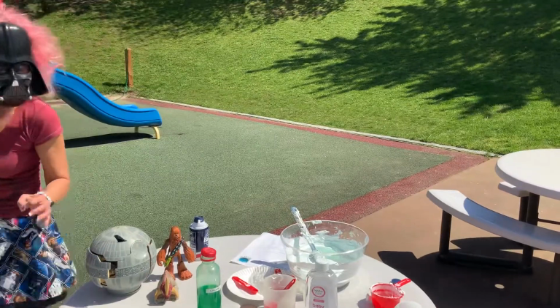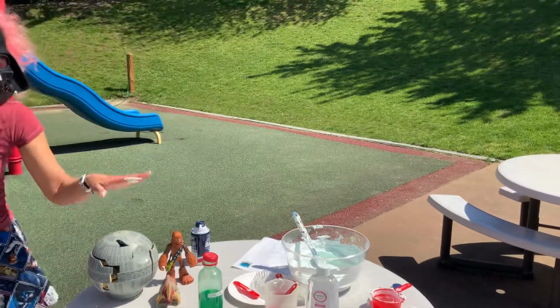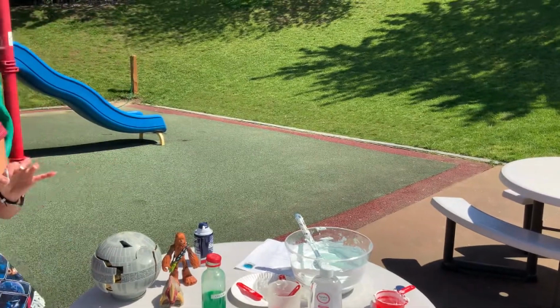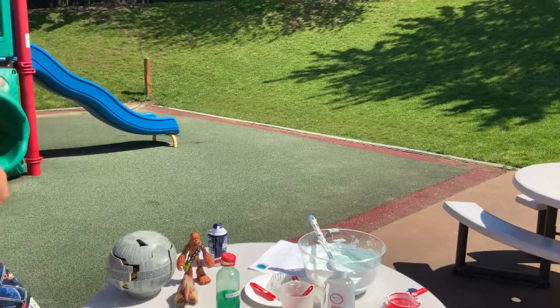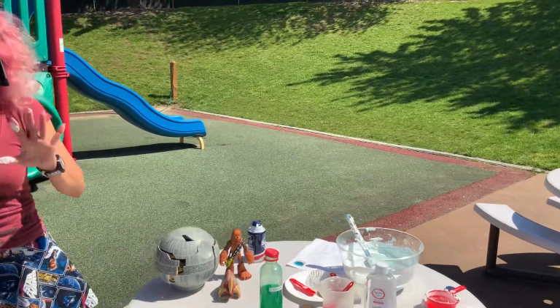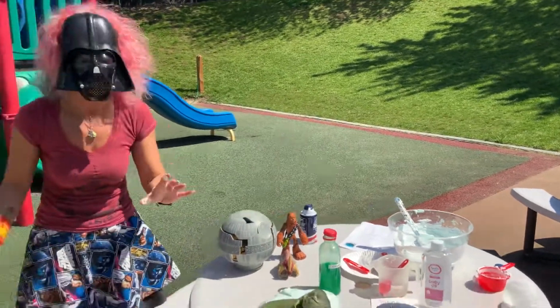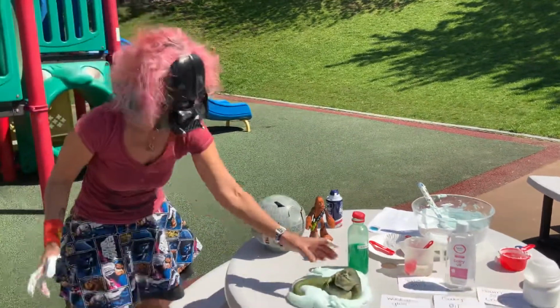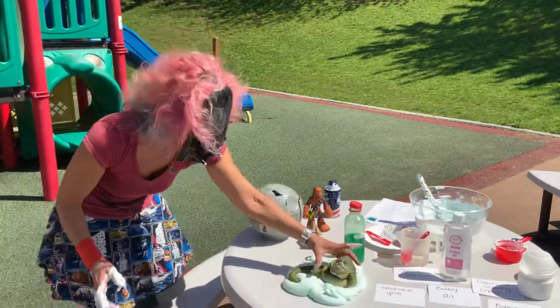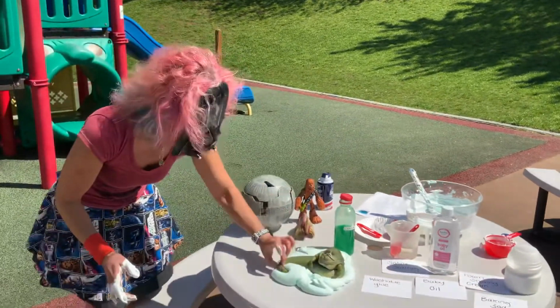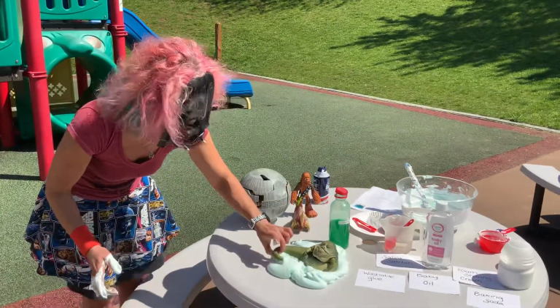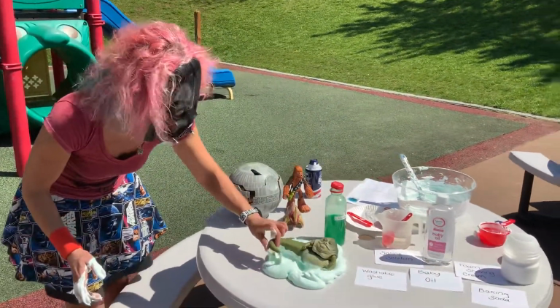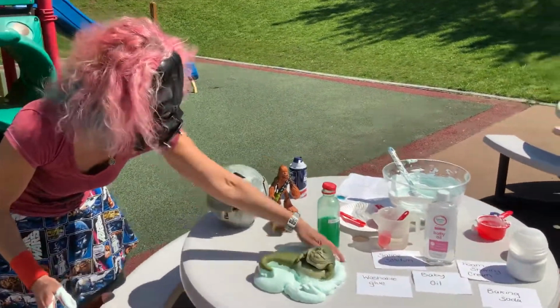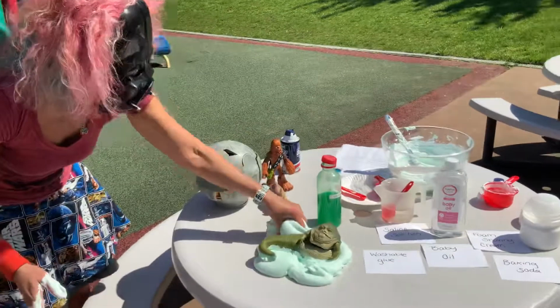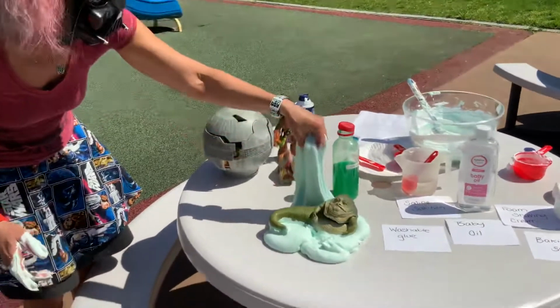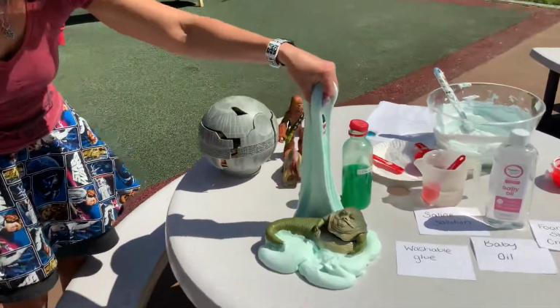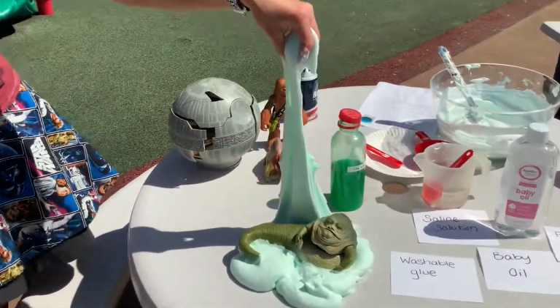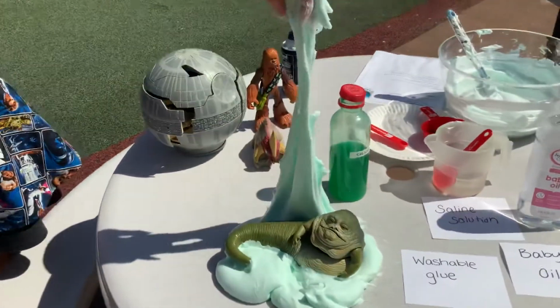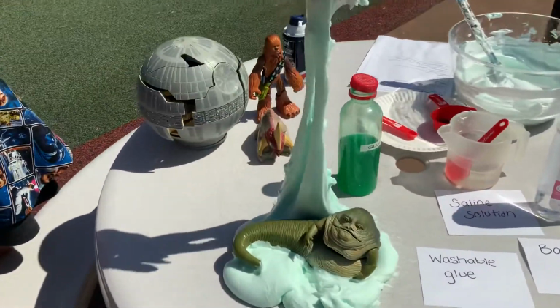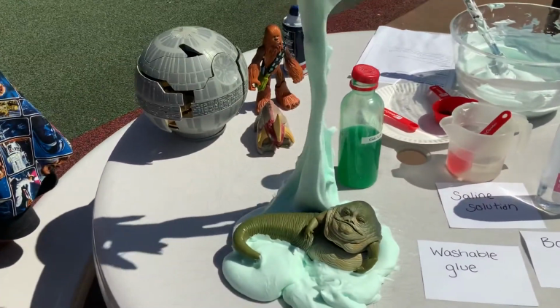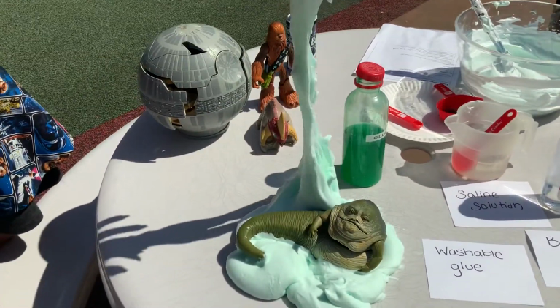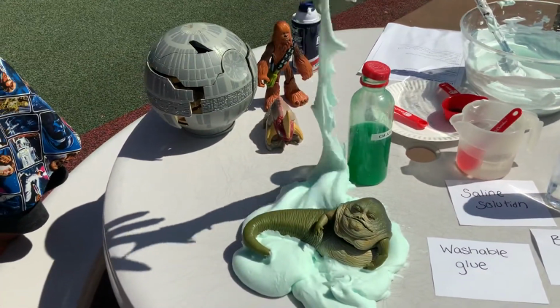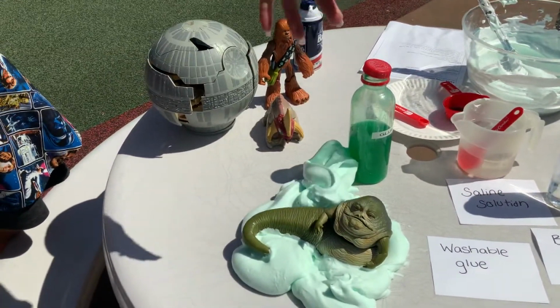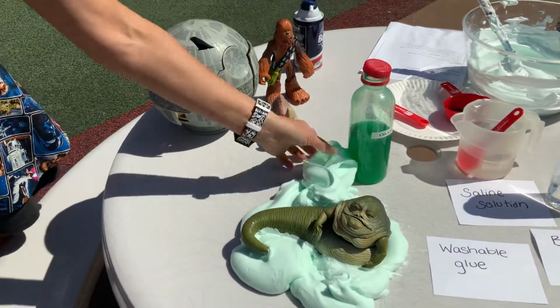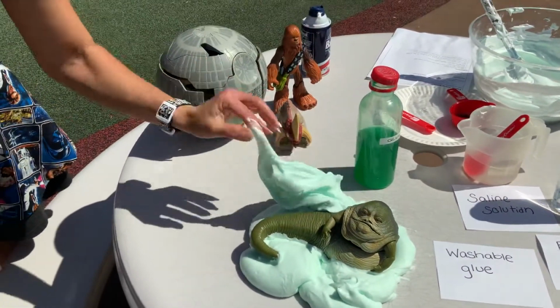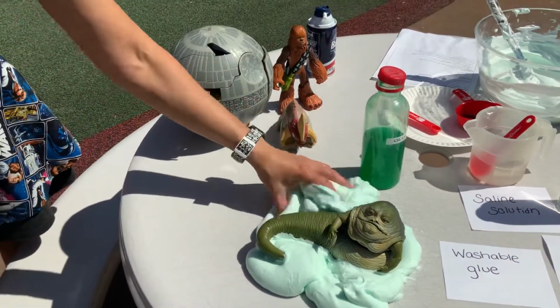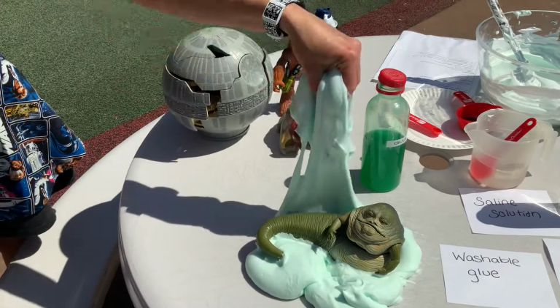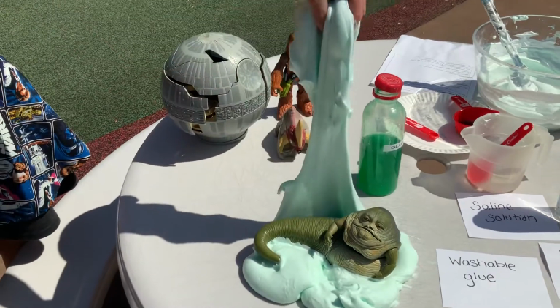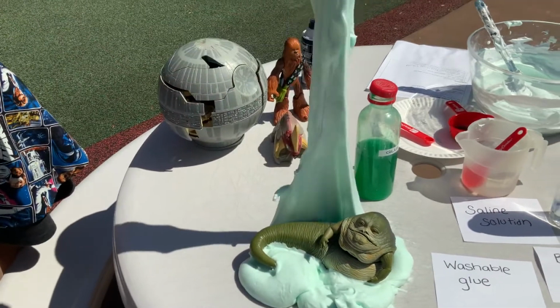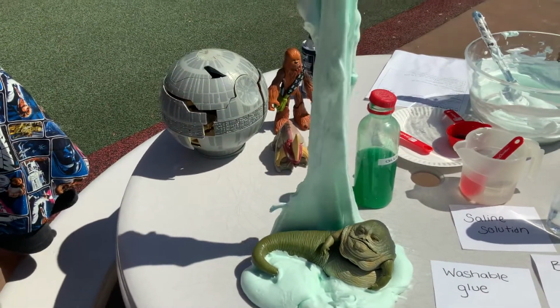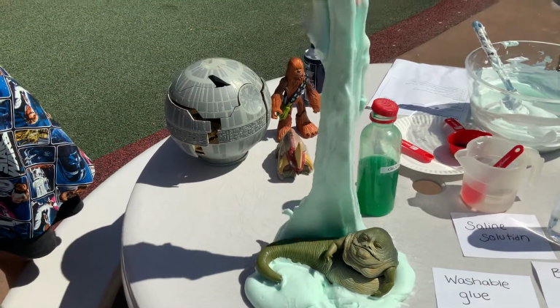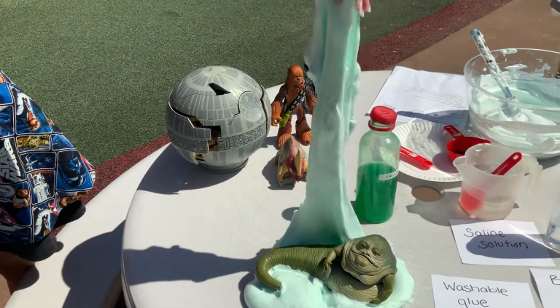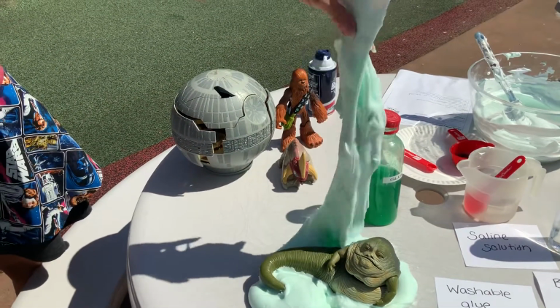You can put a little baby oil in it just so it doesn't get sticky. And it is a really cool texture — it doesn't stick, and it smells so good.